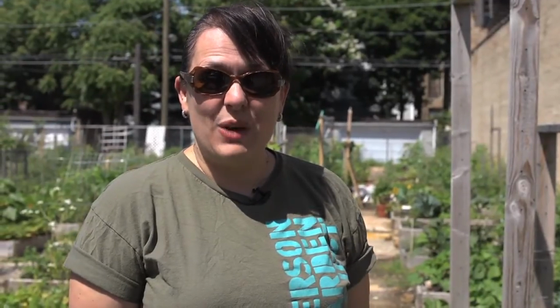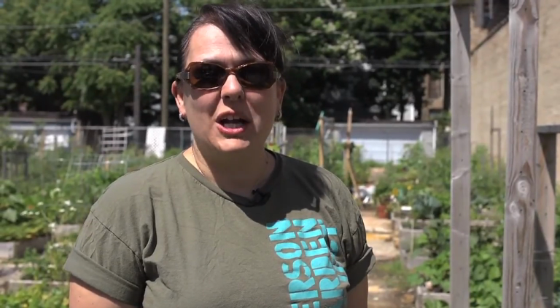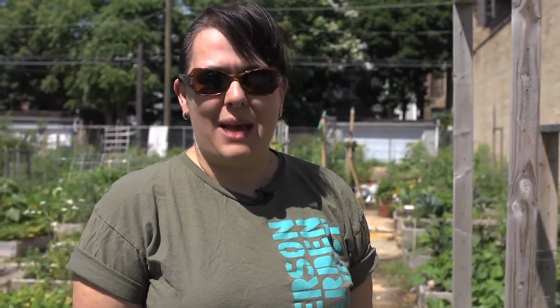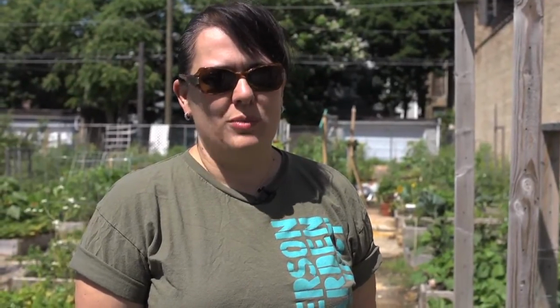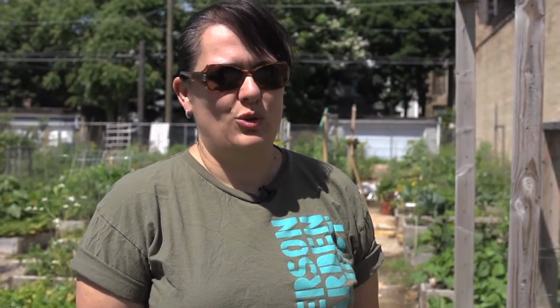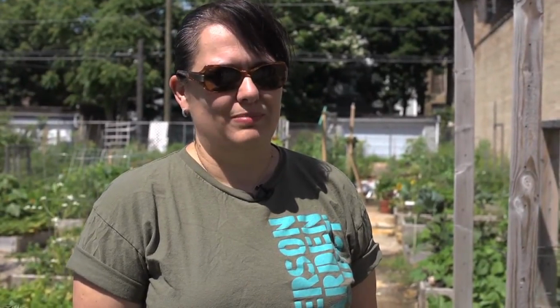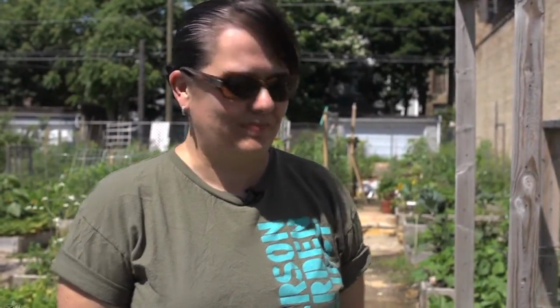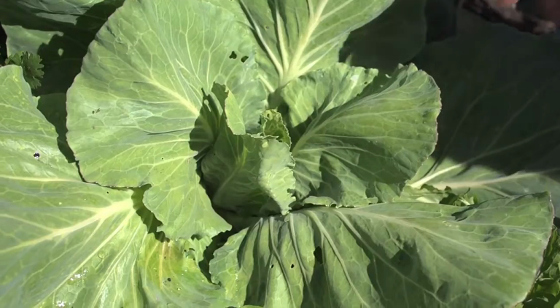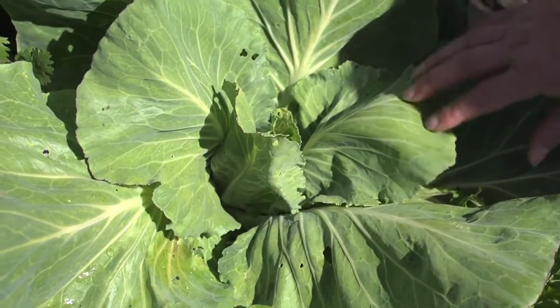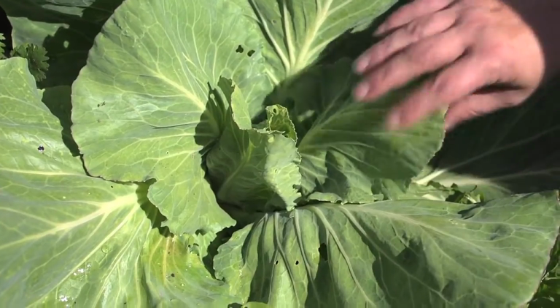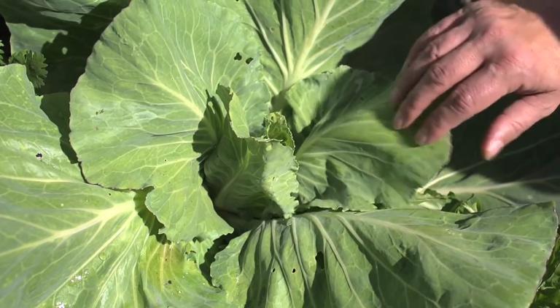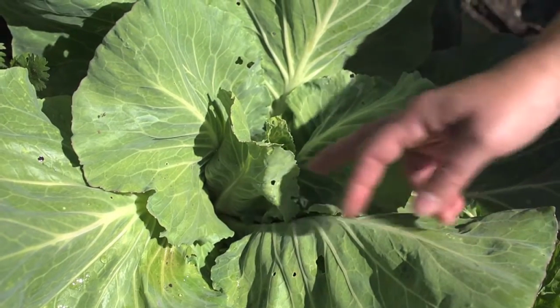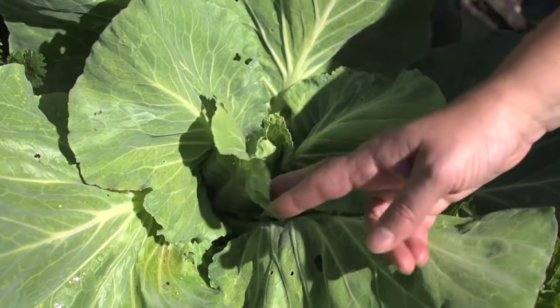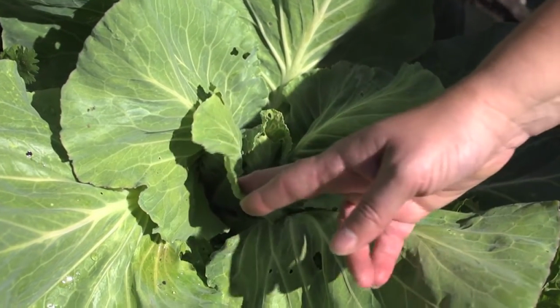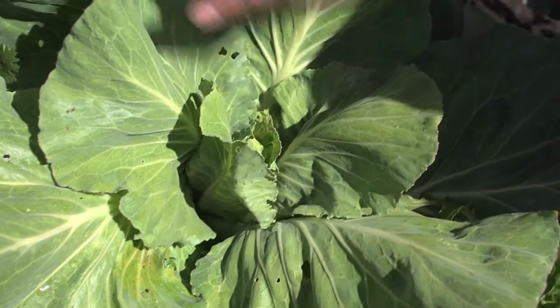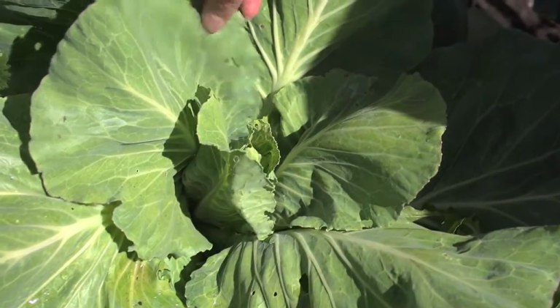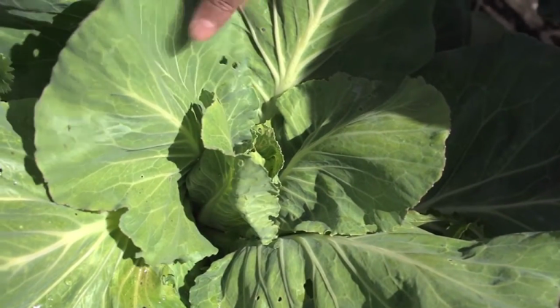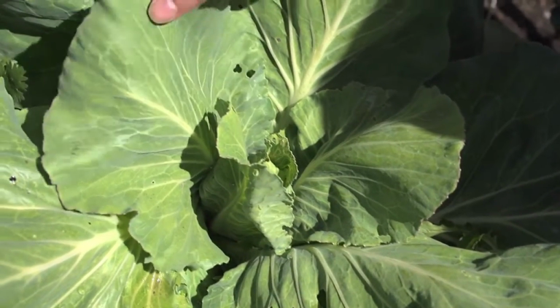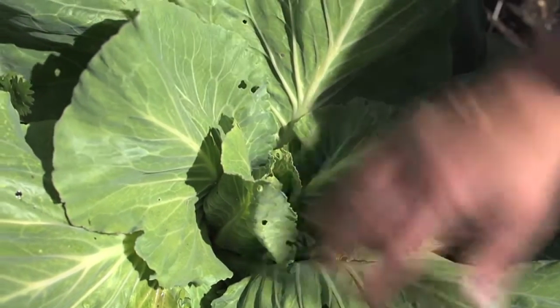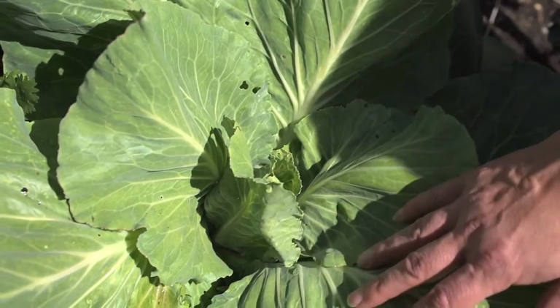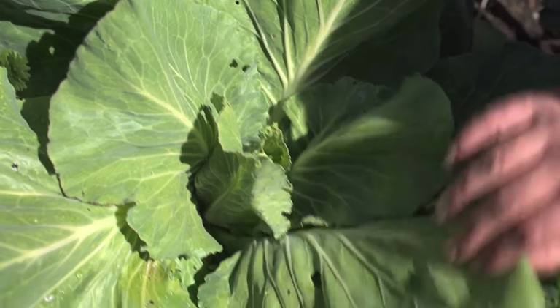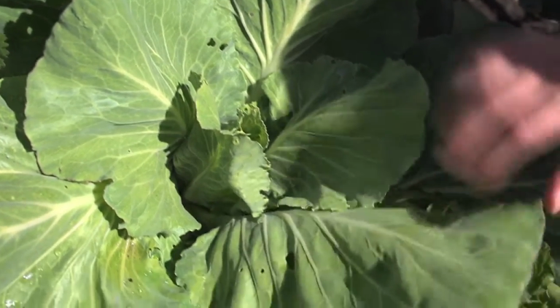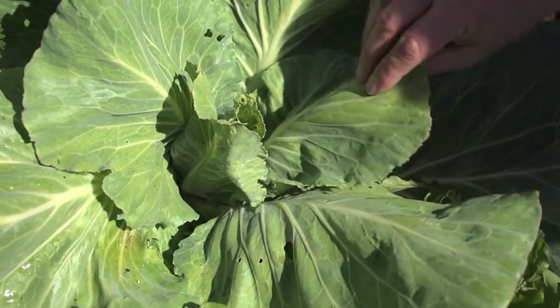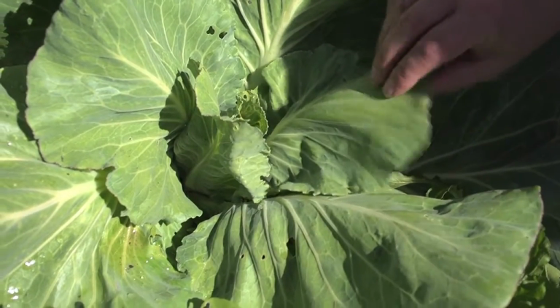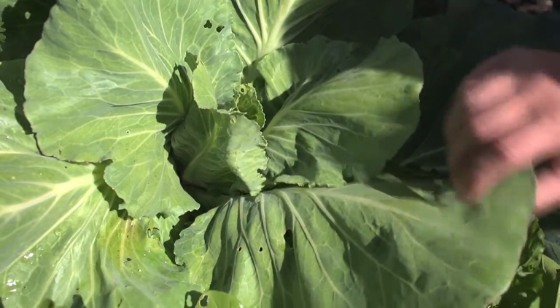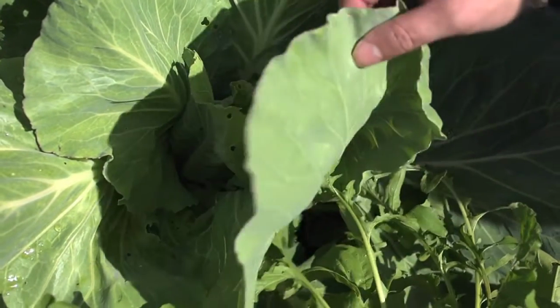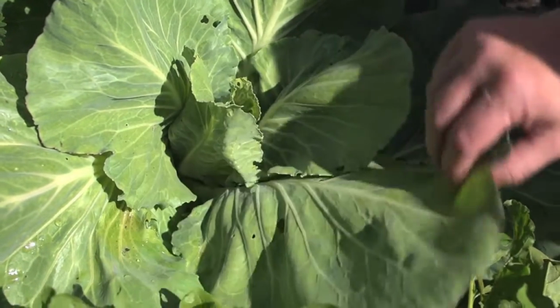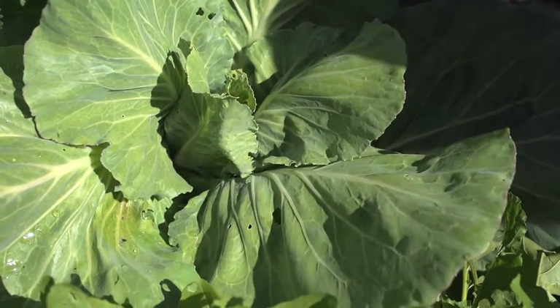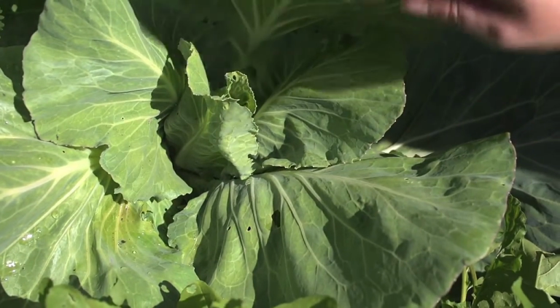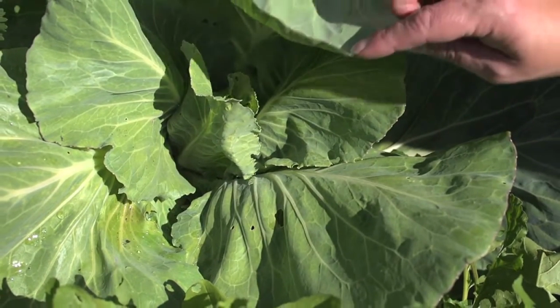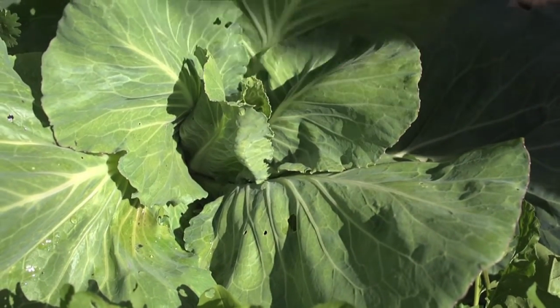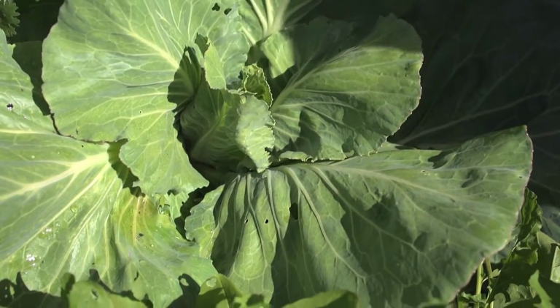Today we're going to talk about cabbage worms and what to do about them. So you notice on this cabbage that there's lots of these little holes all over the place, right? That means that we've got some cabbage worms here. So we can start going in and looking for them — you can look on the bottoms of the leaves.